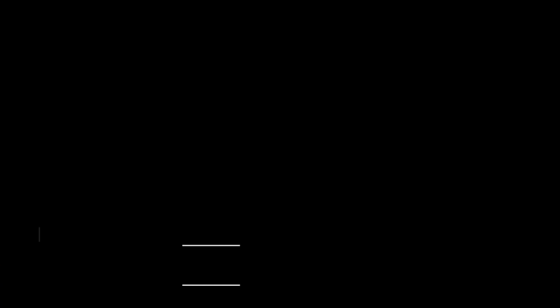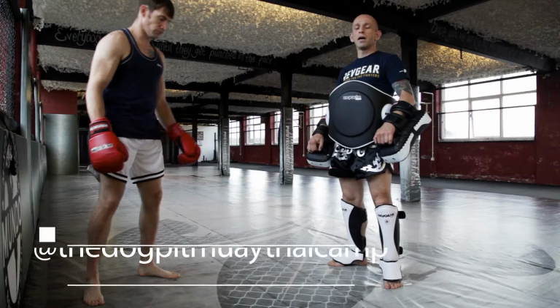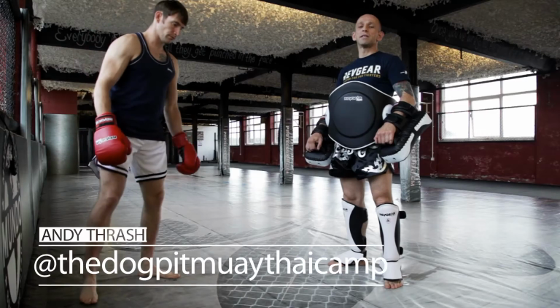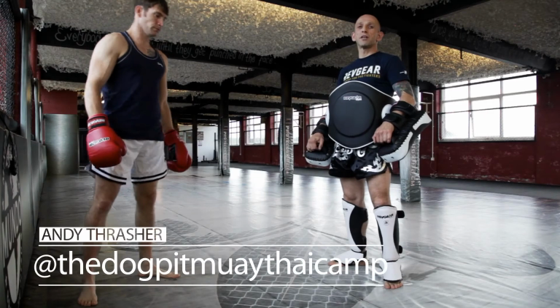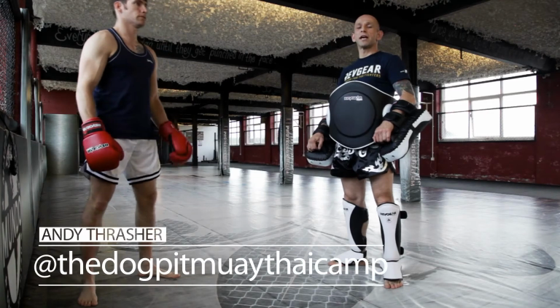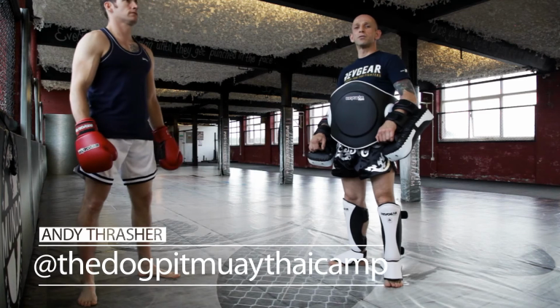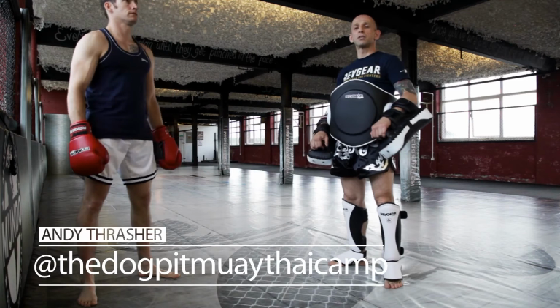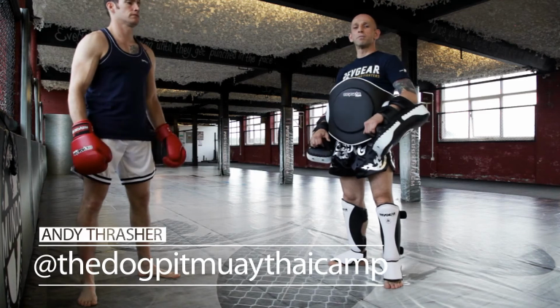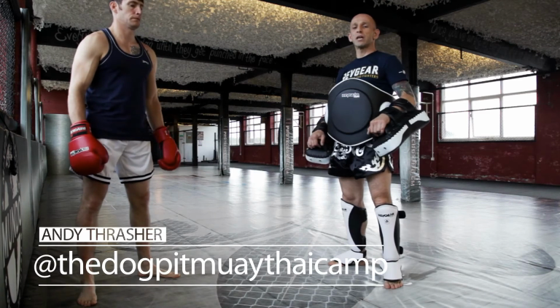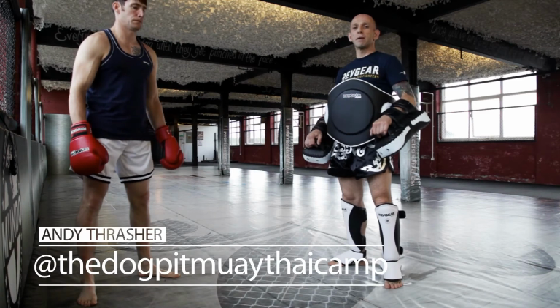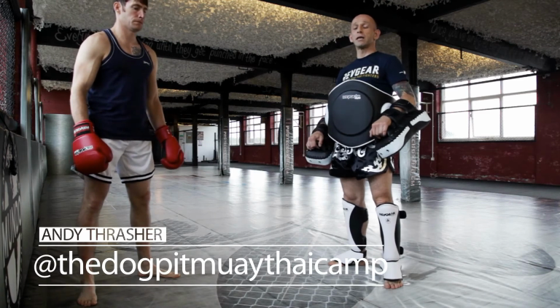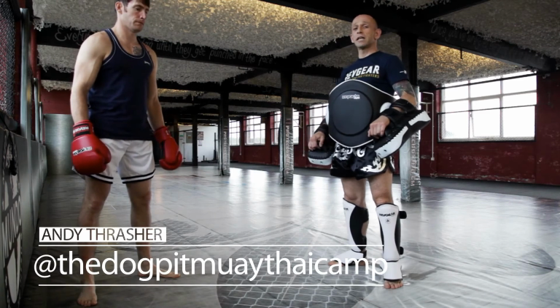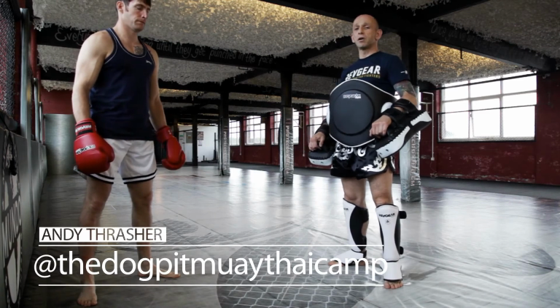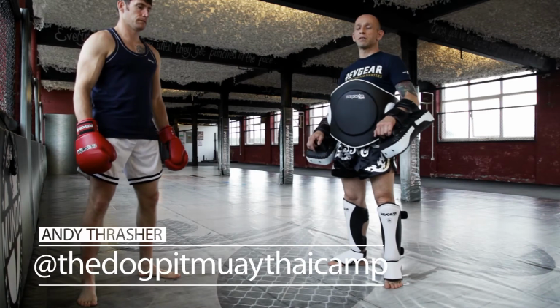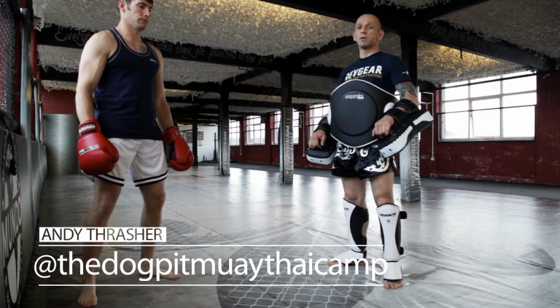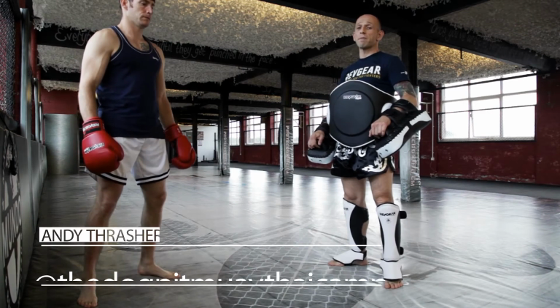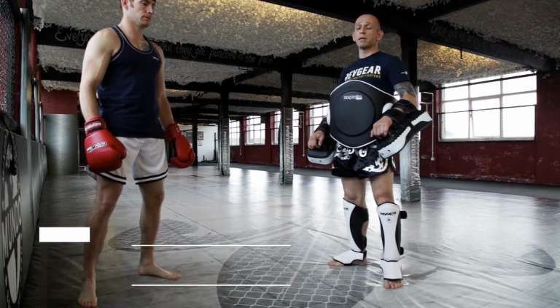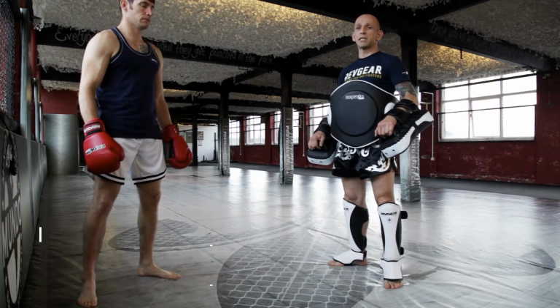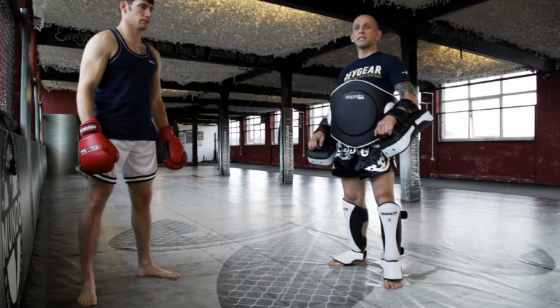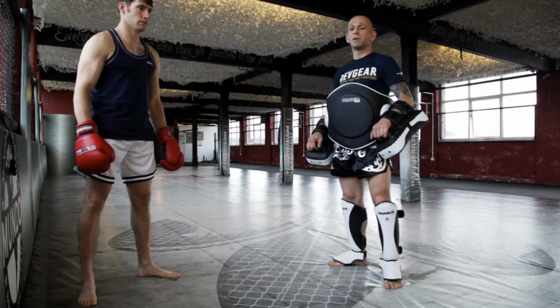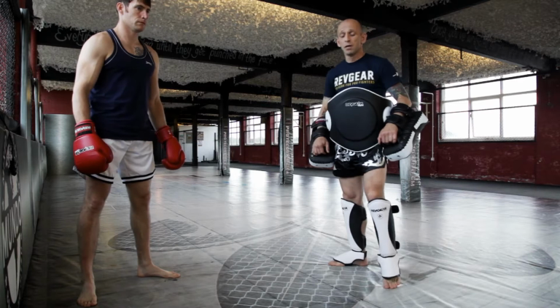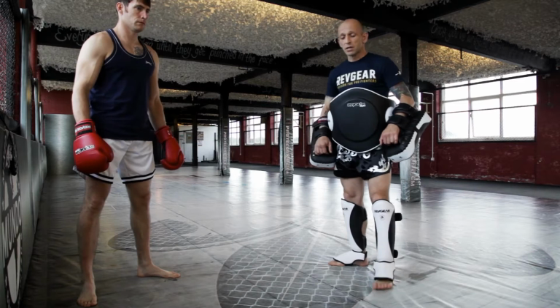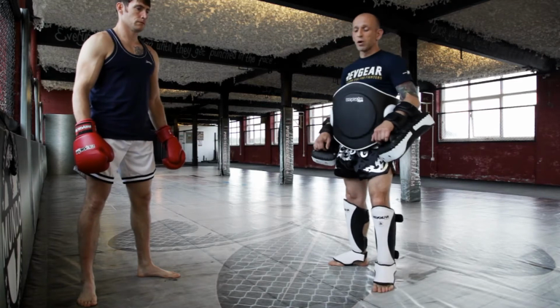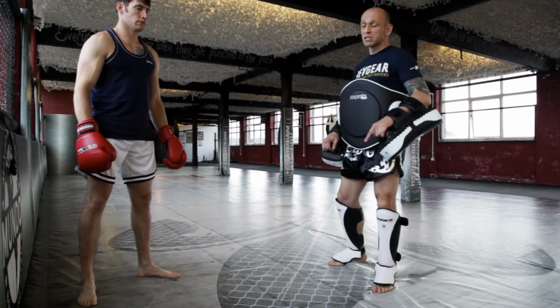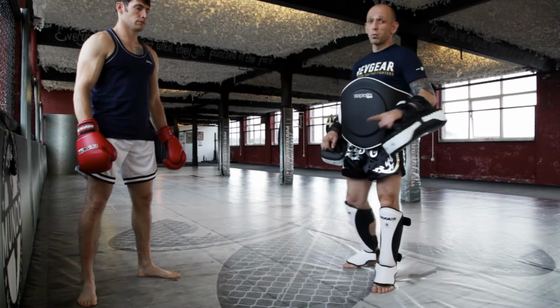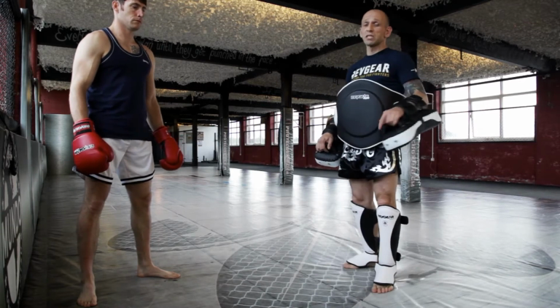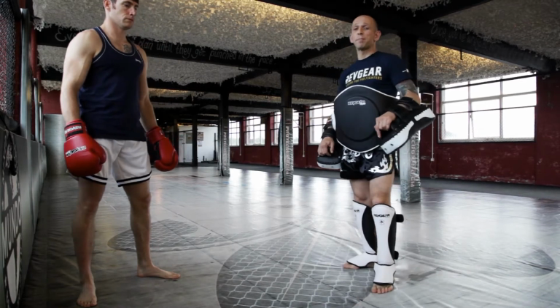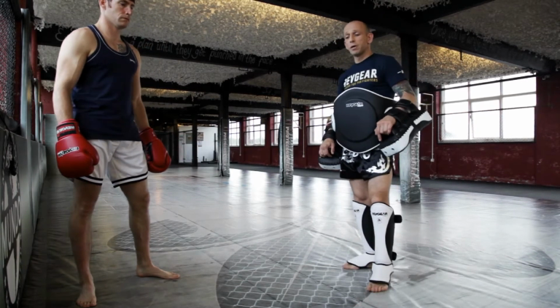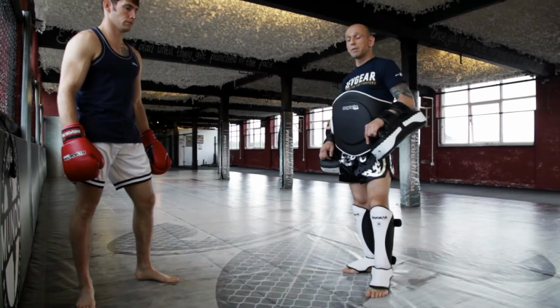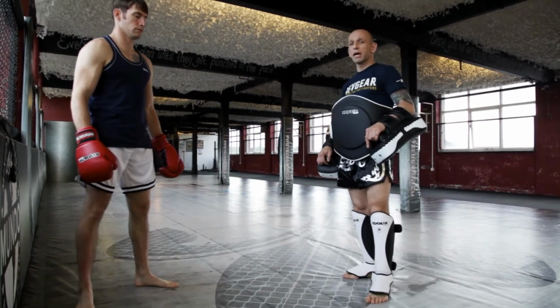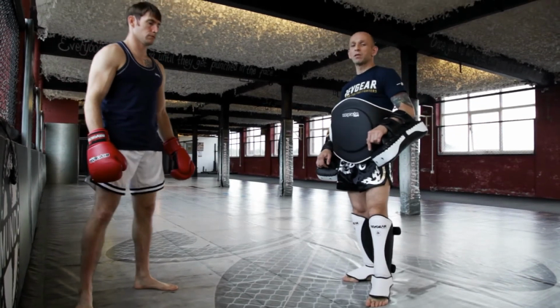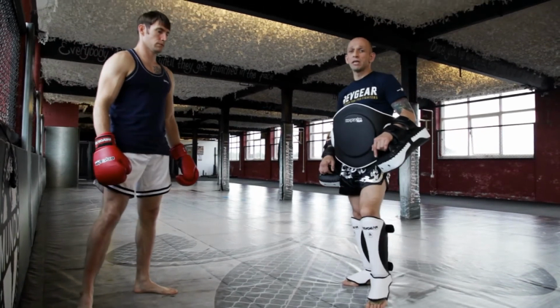Hi, I'm Andy Thrasher, Head Coach at Dog Pit Muay Thai Camp and Stand Up Coach here at Mundo MMA and BJJ Gym. Today we're working on simple one-step, slip and counter combinations.